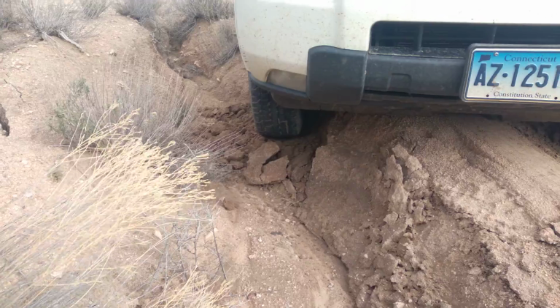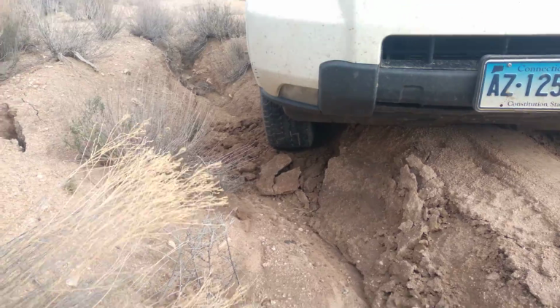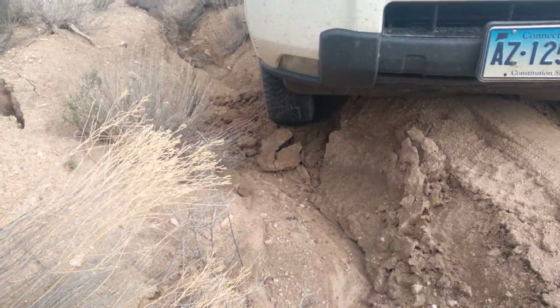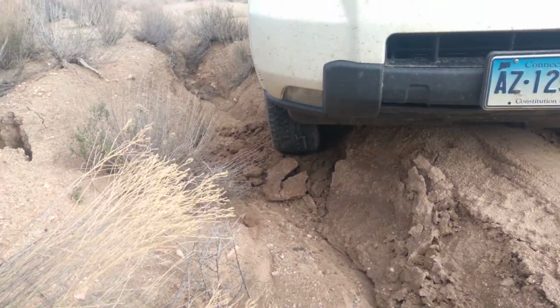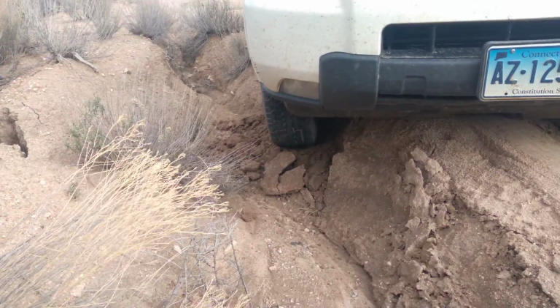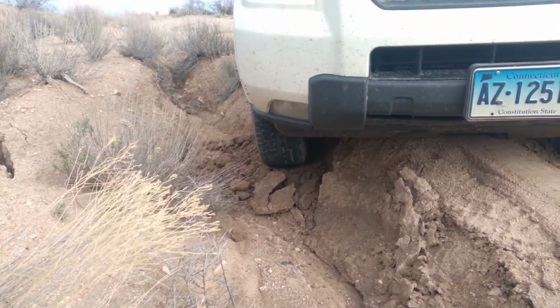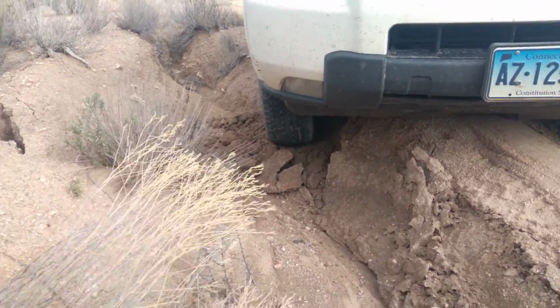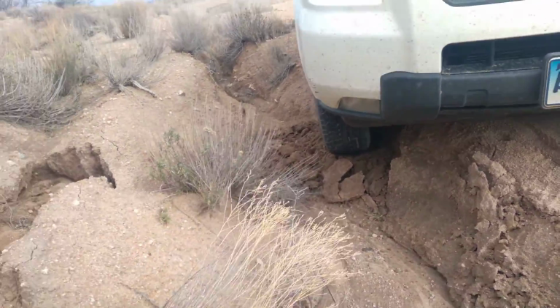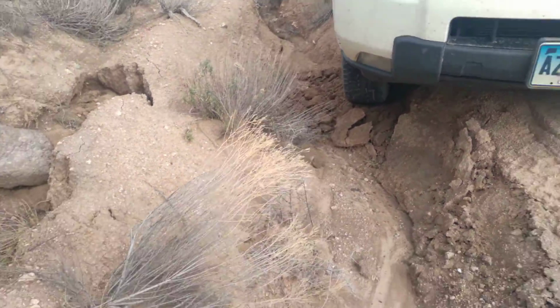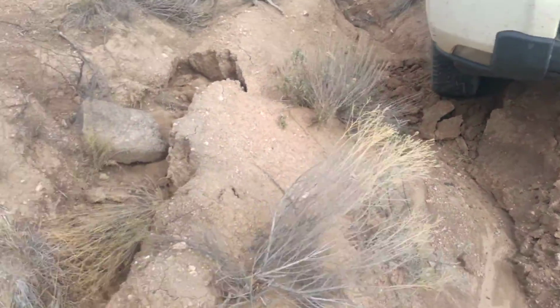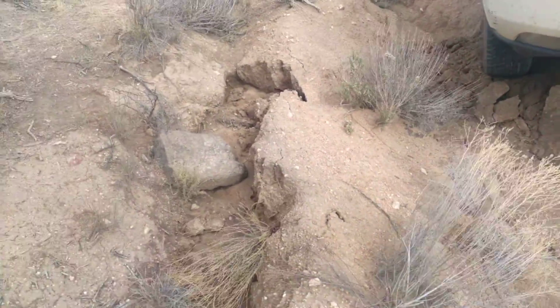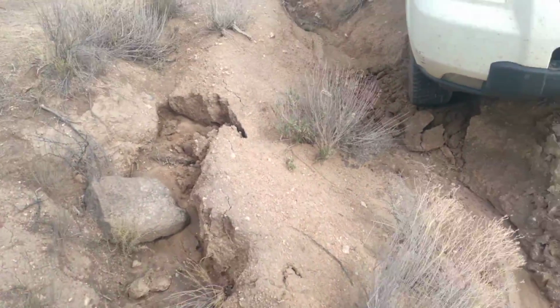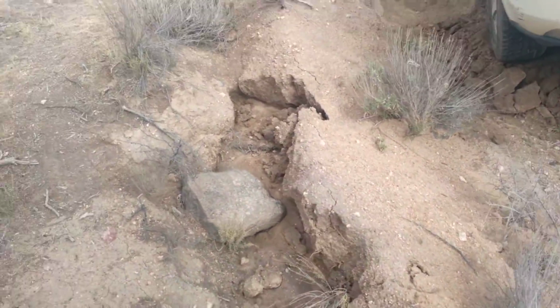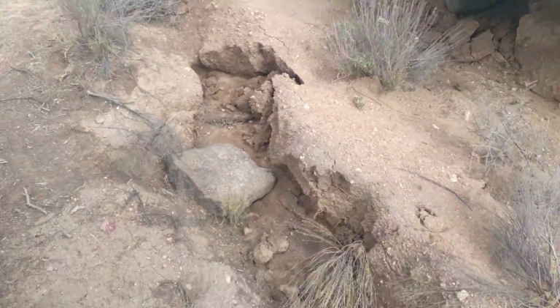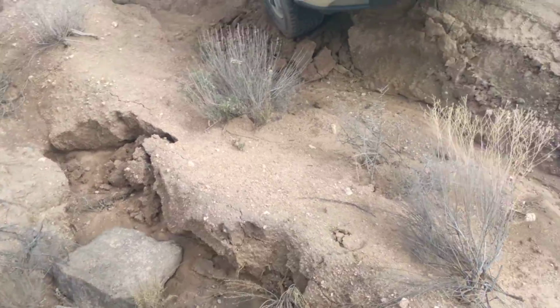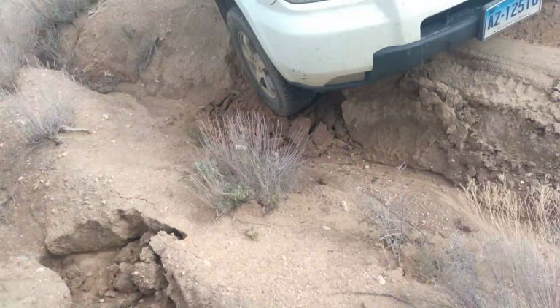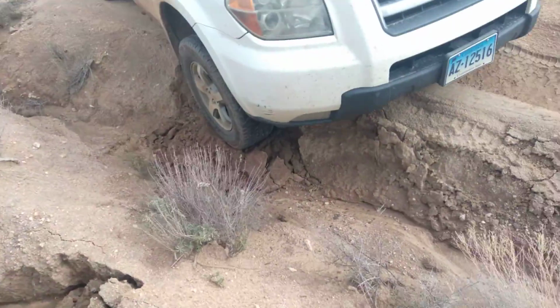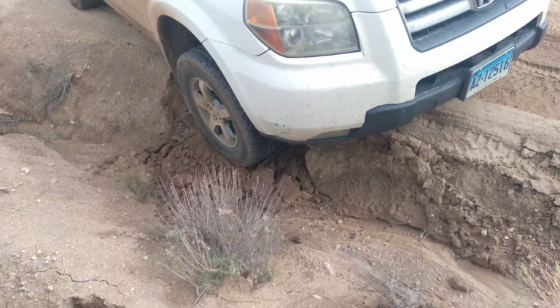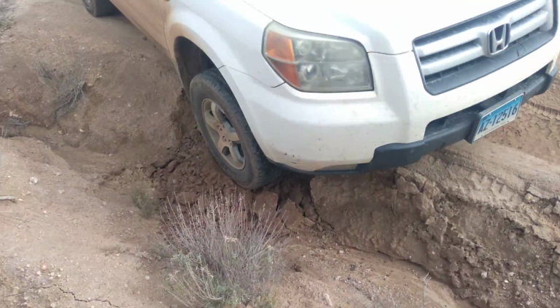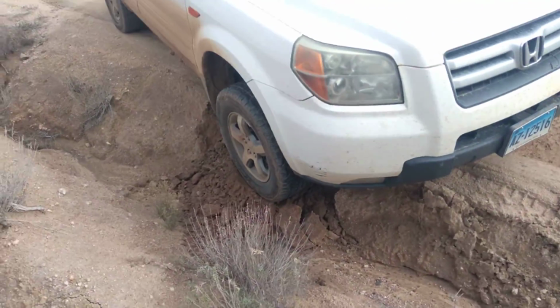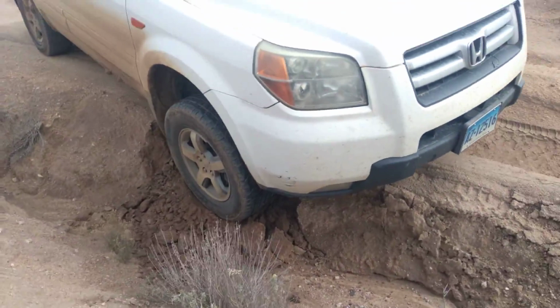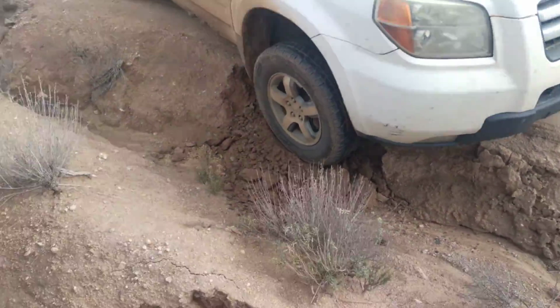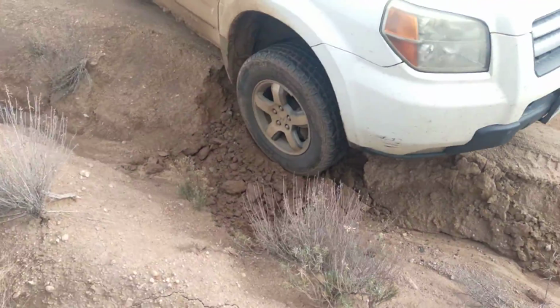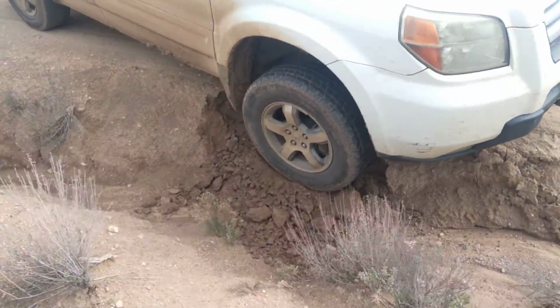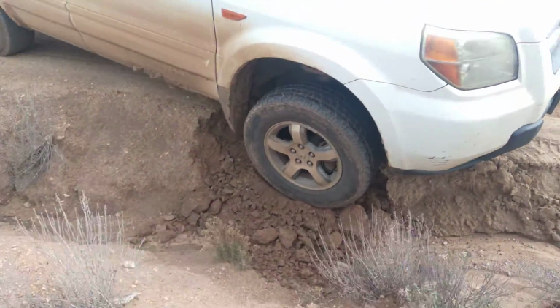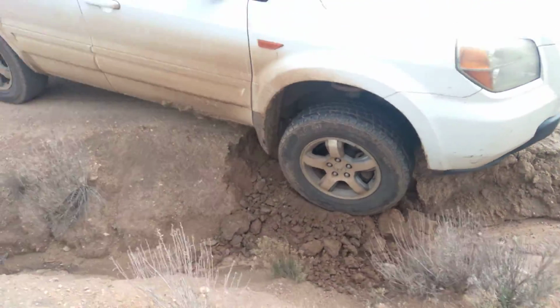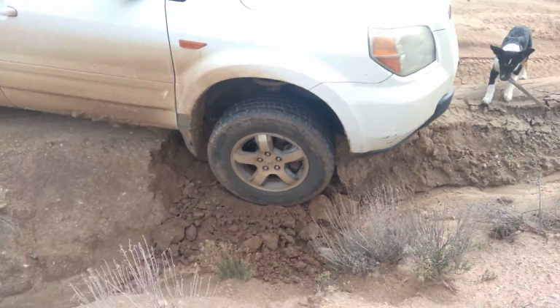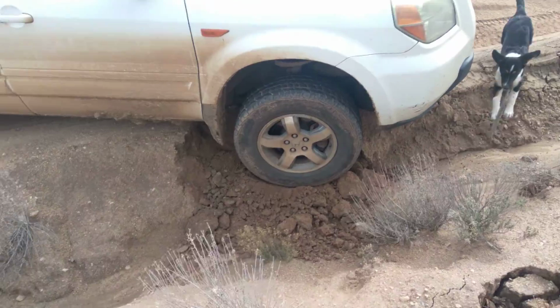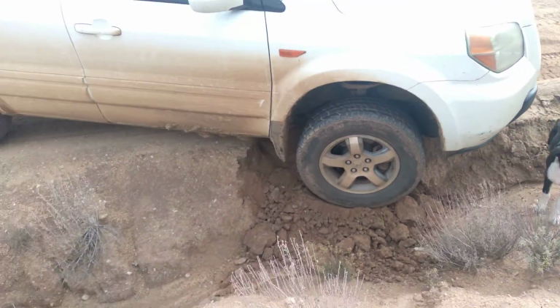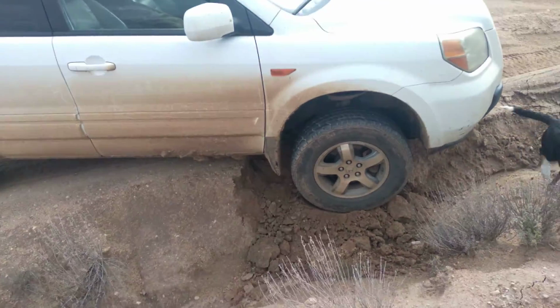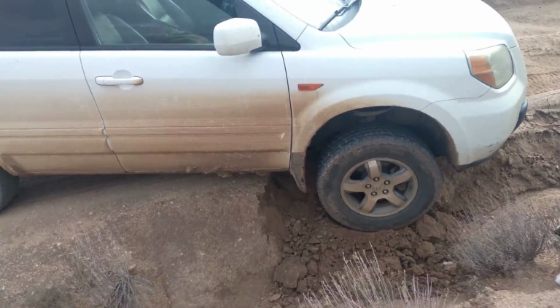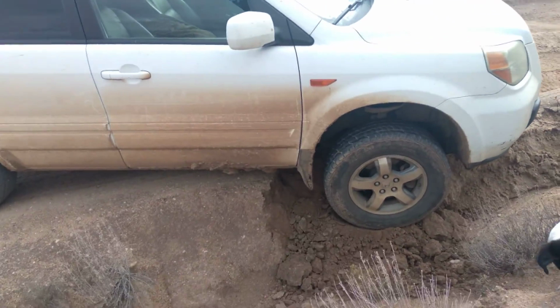Hey buddy, welcome back to Dog Art Metal Attacking. I just thought I'd show you how you get a Honda Pilot stuck. Pretty cool — yes, we are really, really stuck.